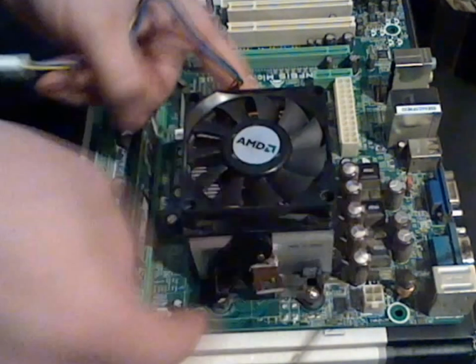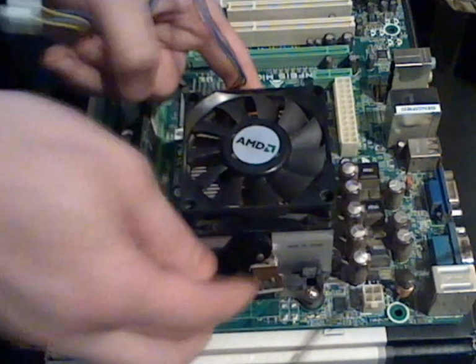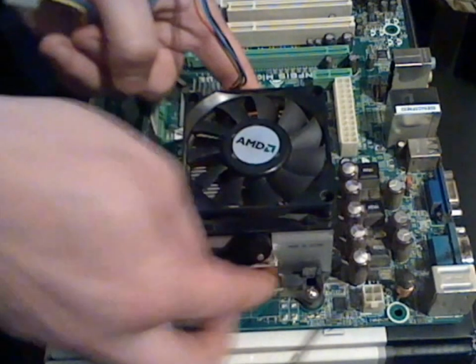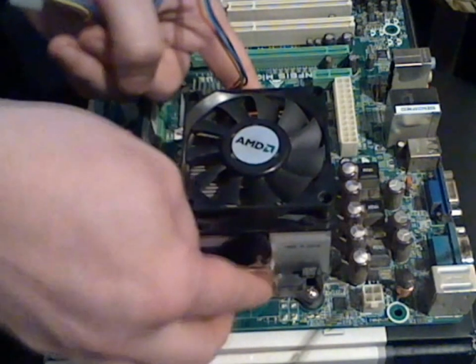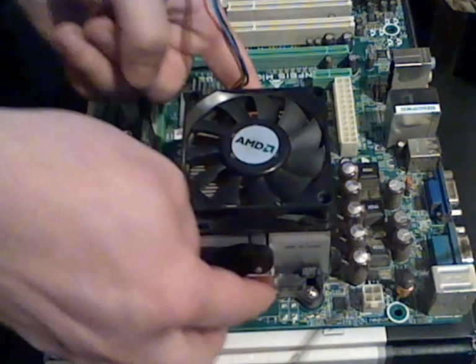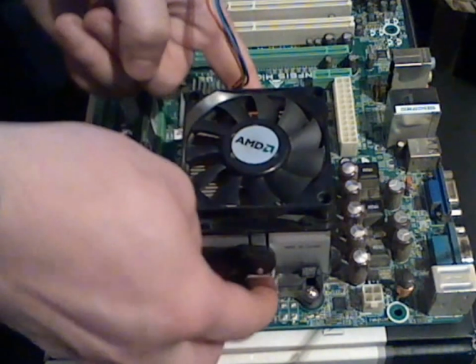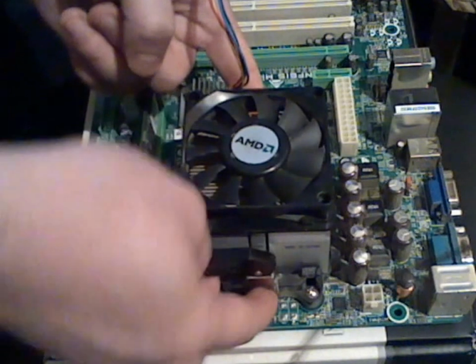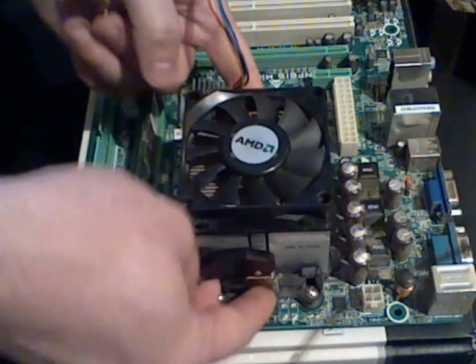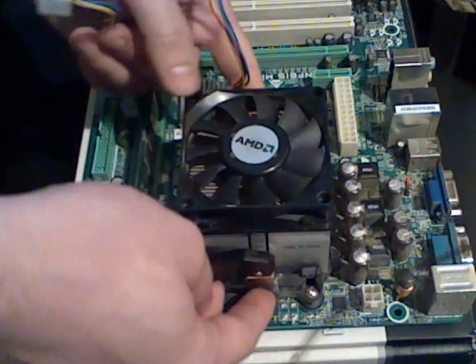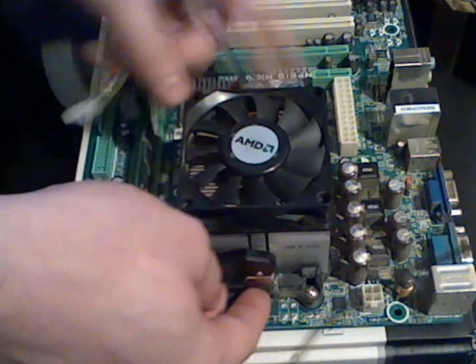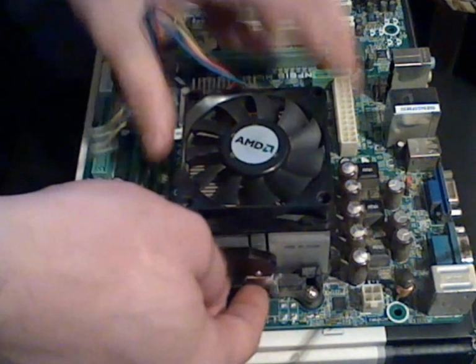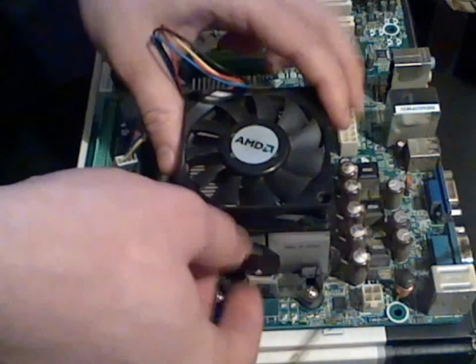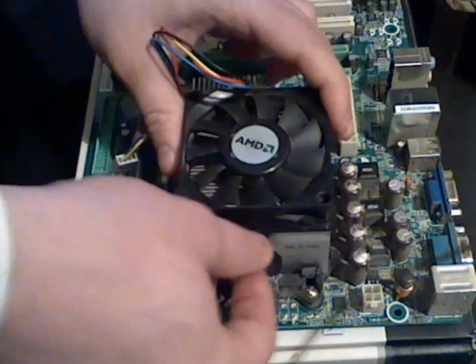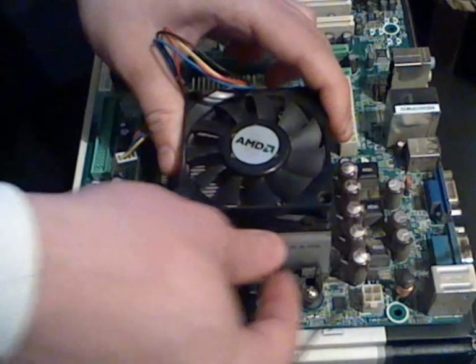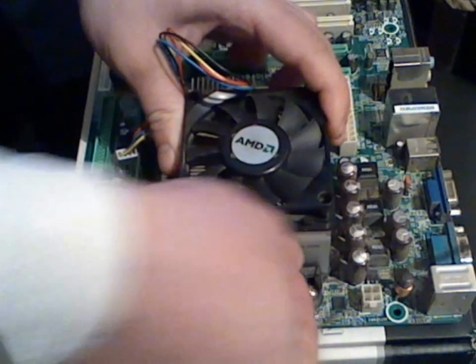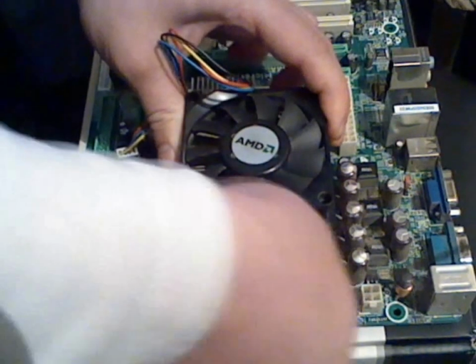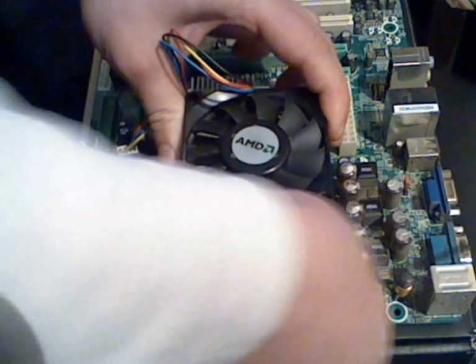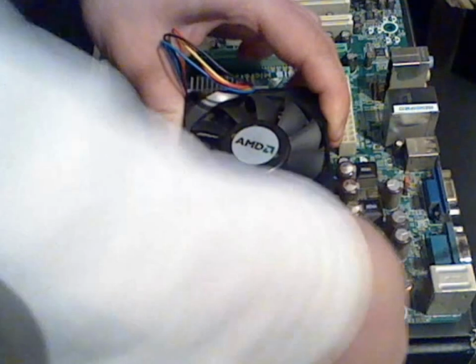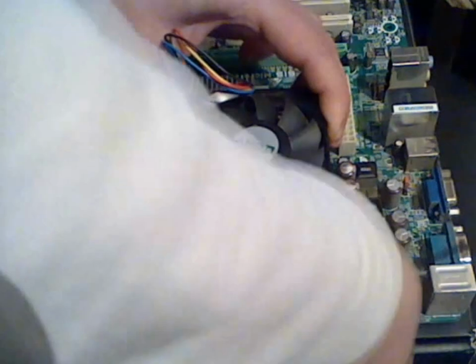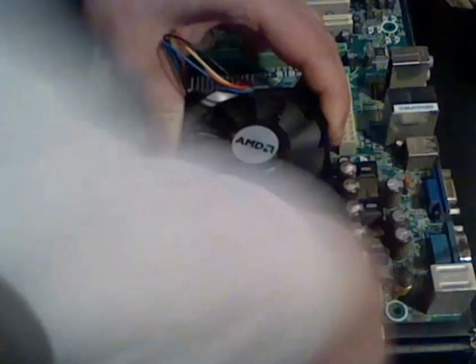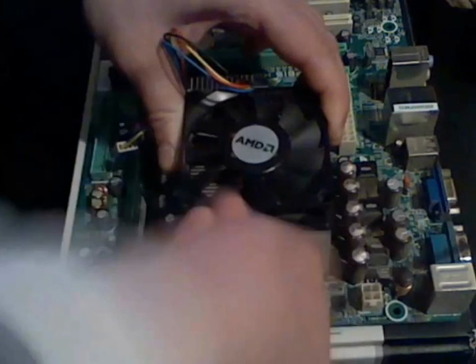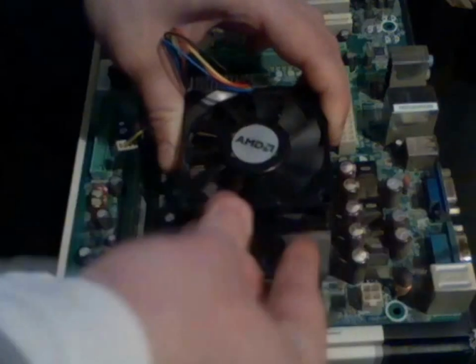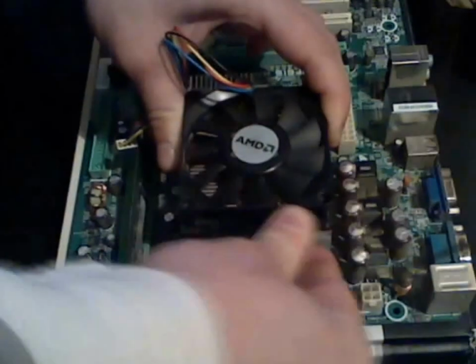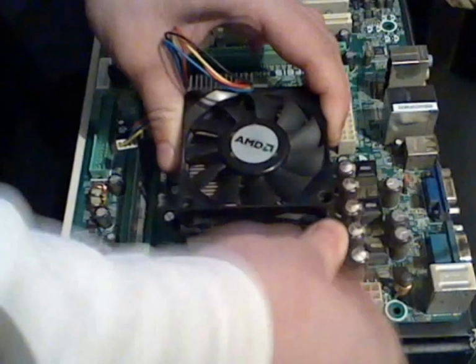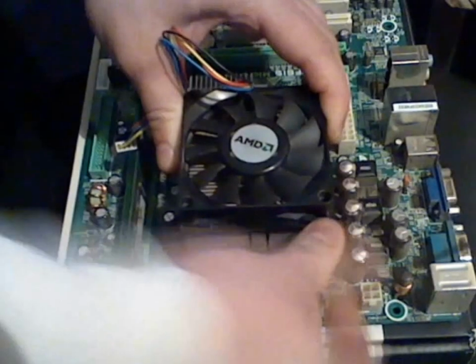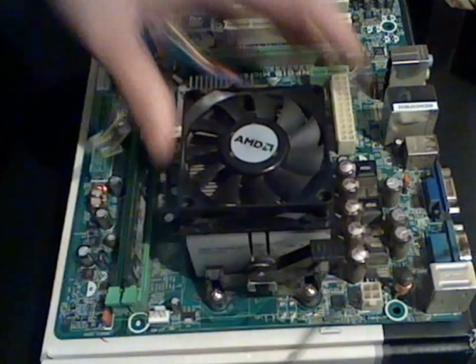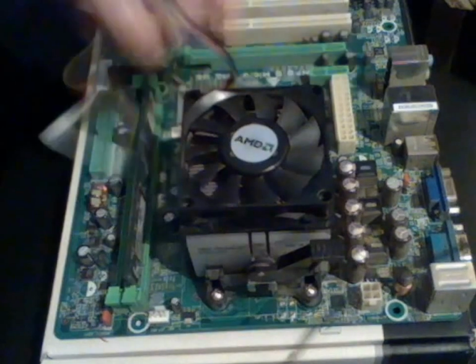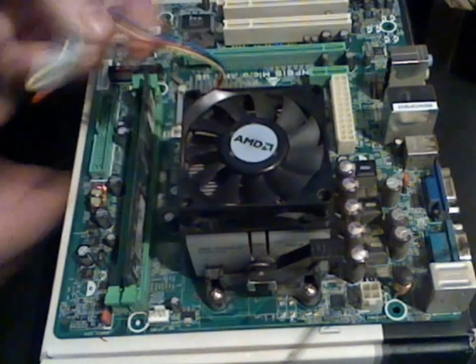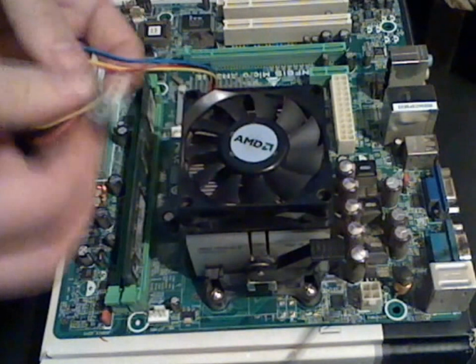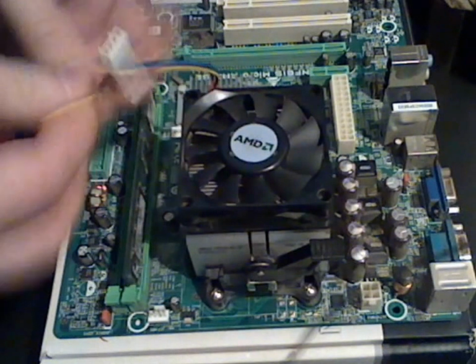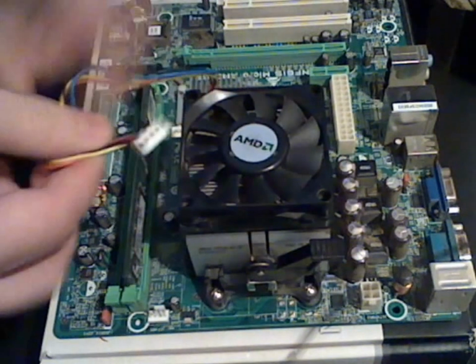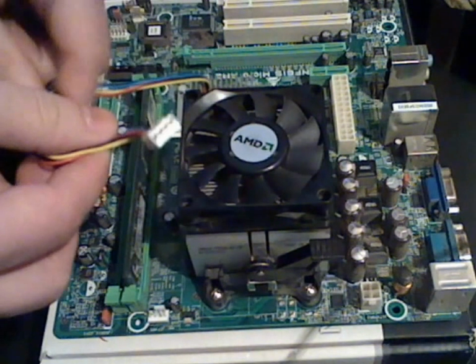Connect the first bracket, then the second one. Then the lever should be pushed up. Don't forget to connect your wire.